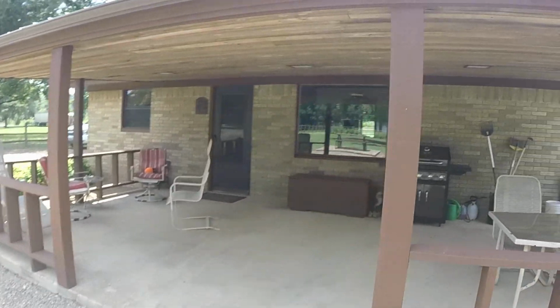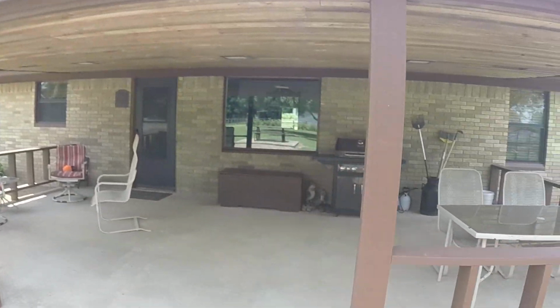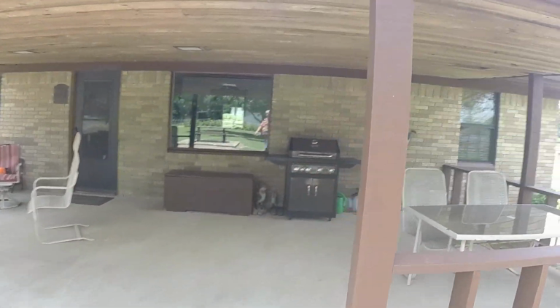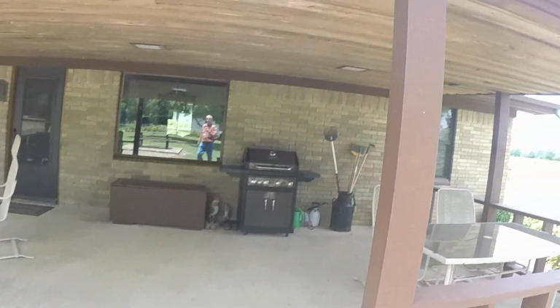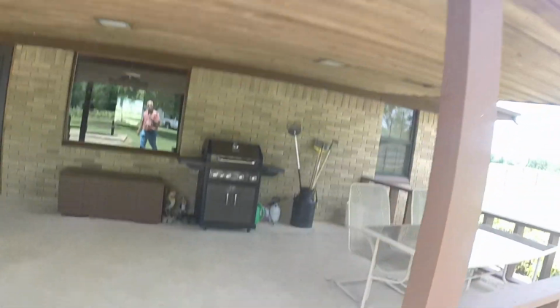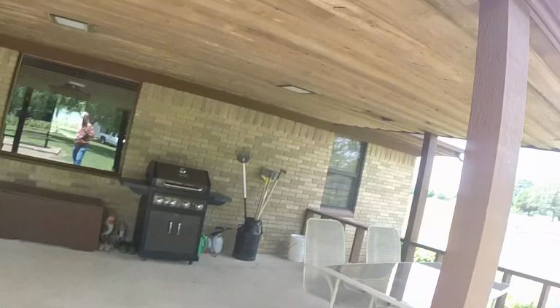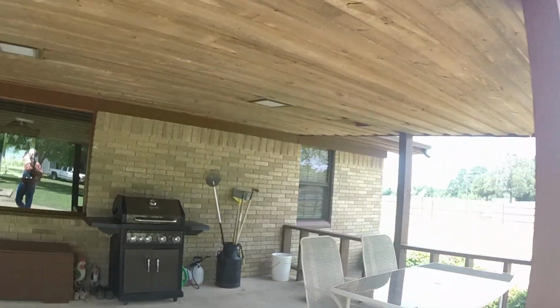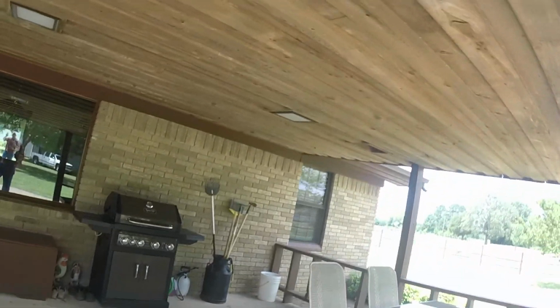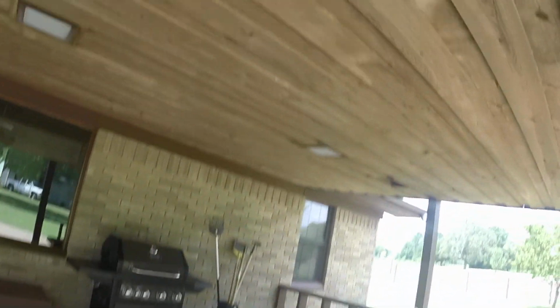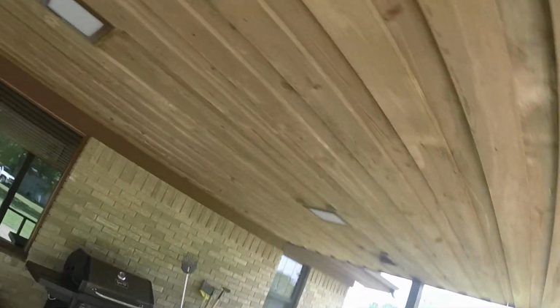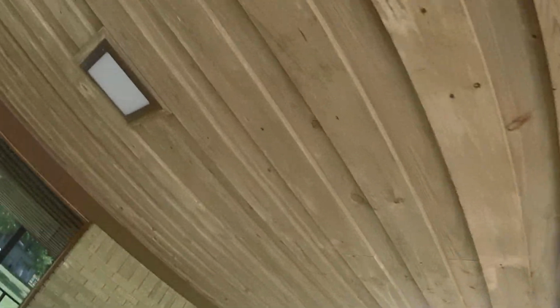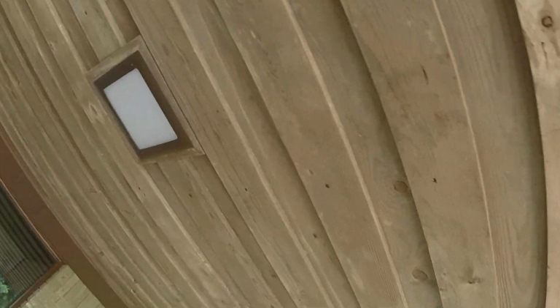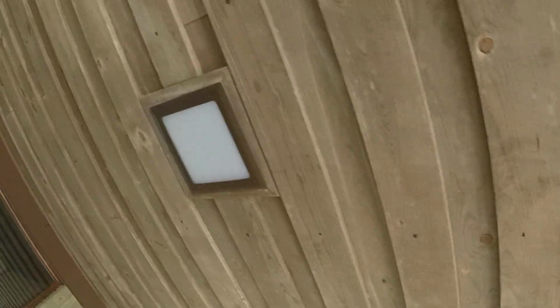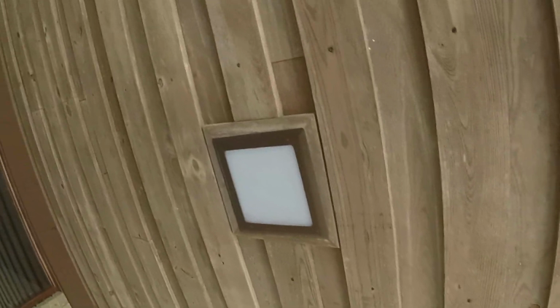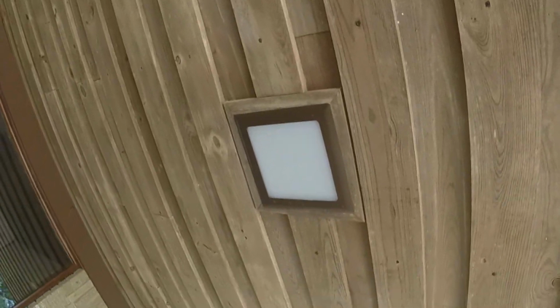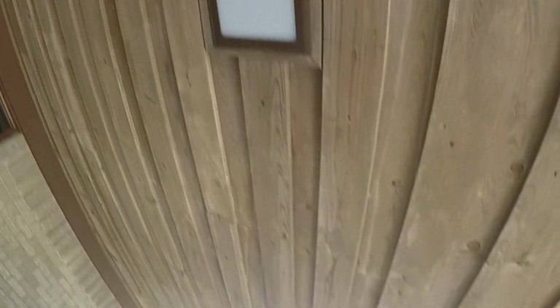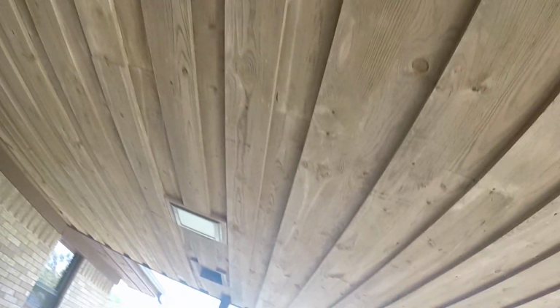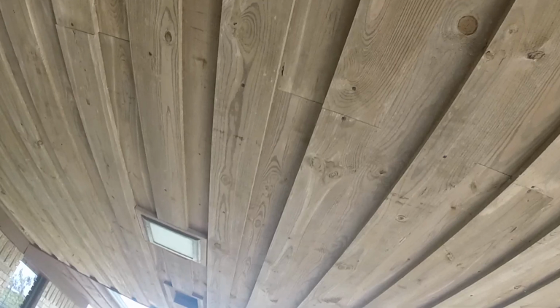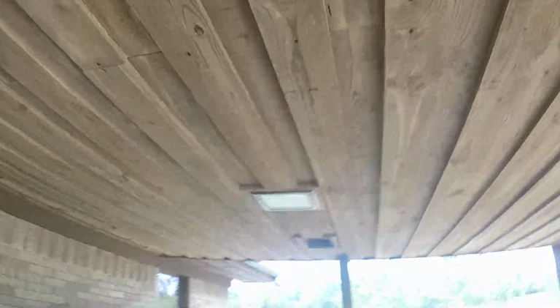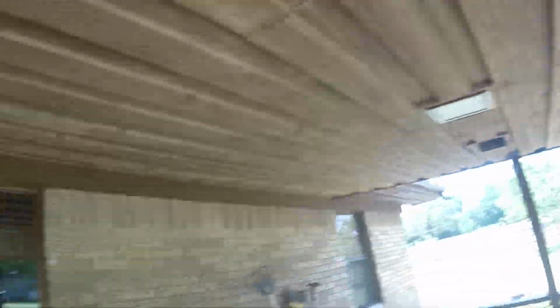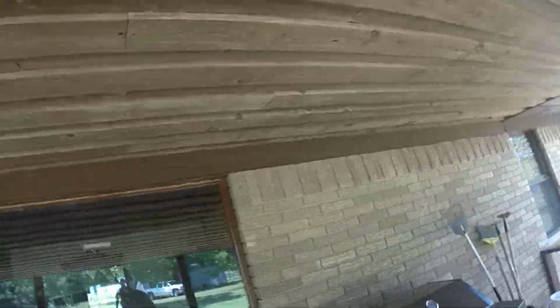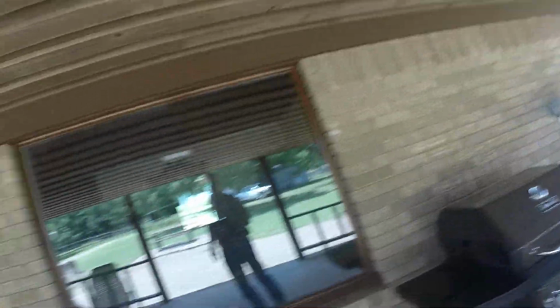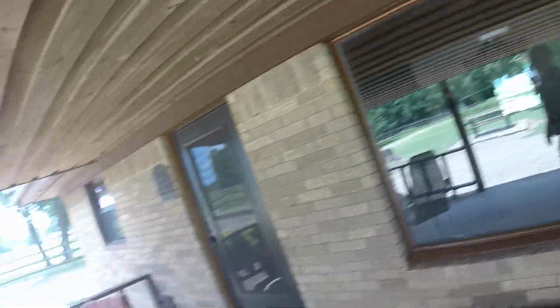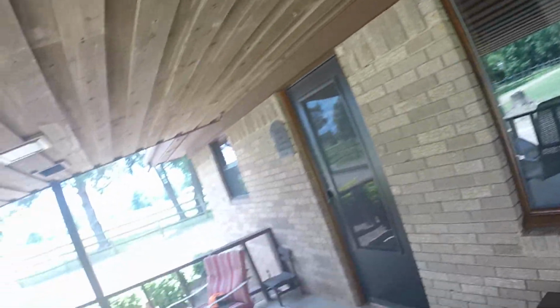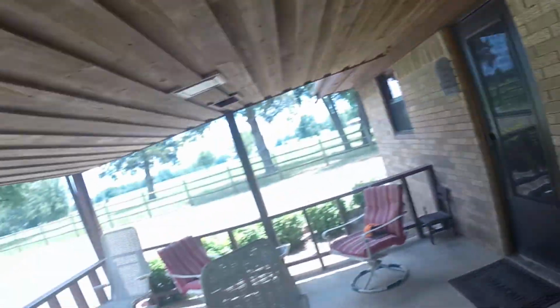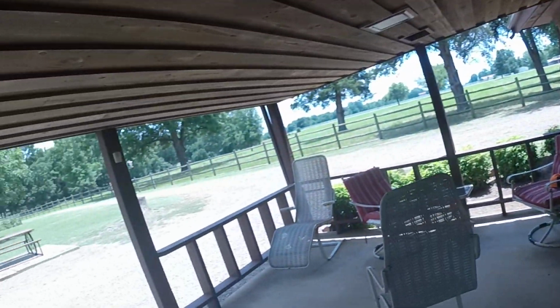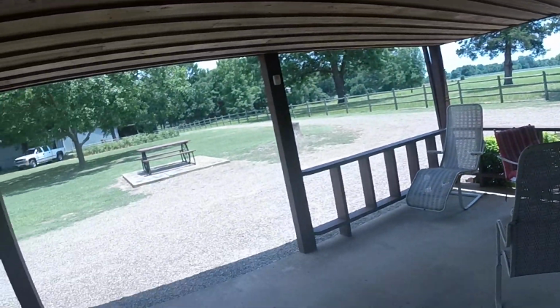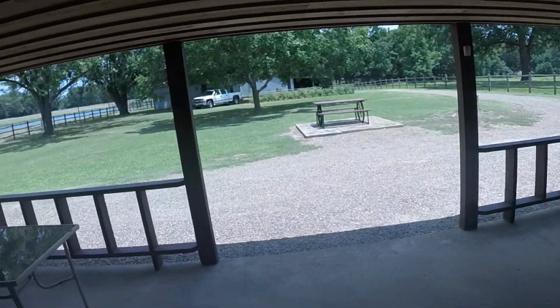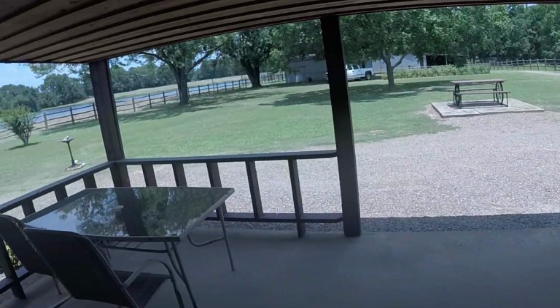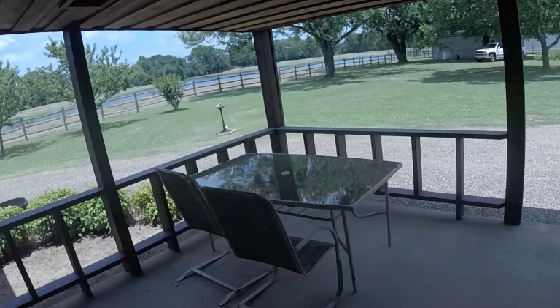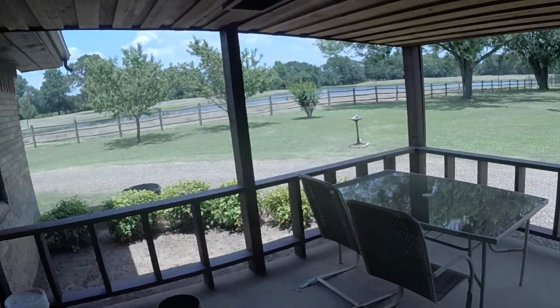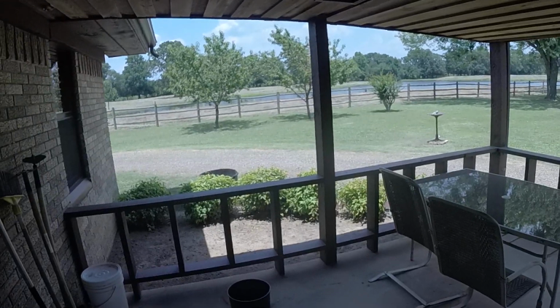Covered patio. Custom wood underneath here. Custom lights — three of them across here. Big picture window. Just a gorgeous view.